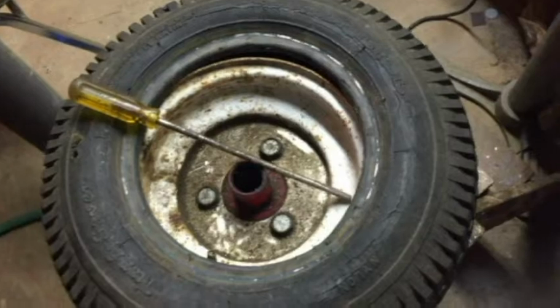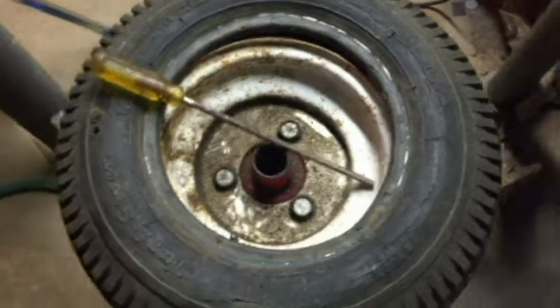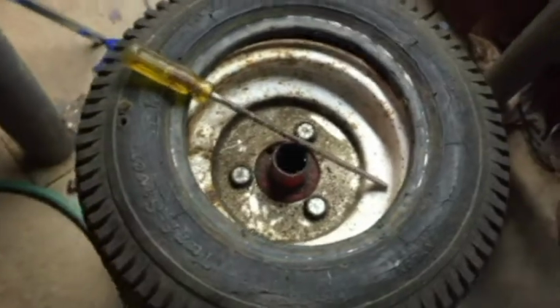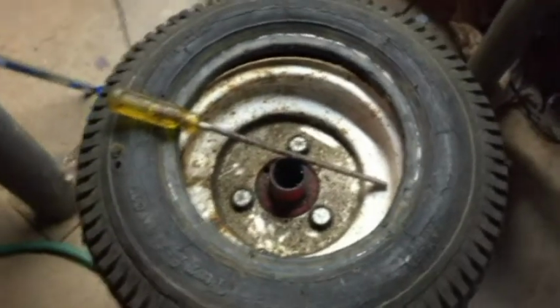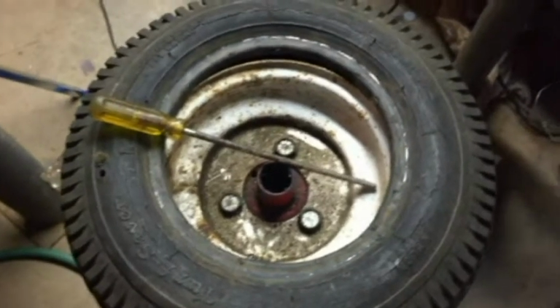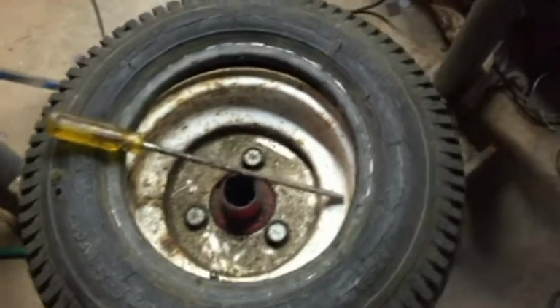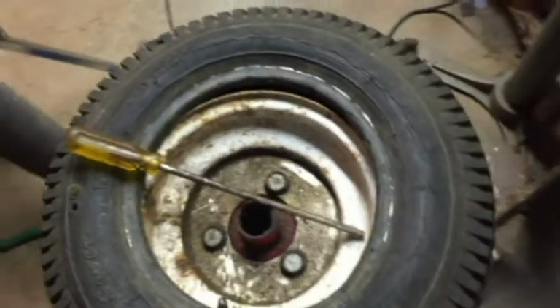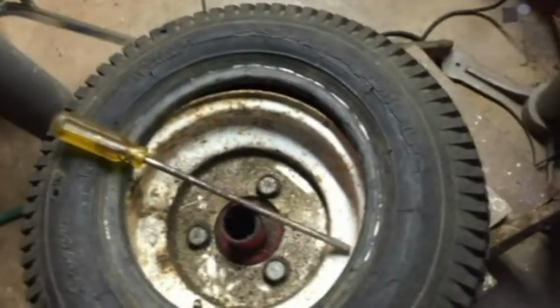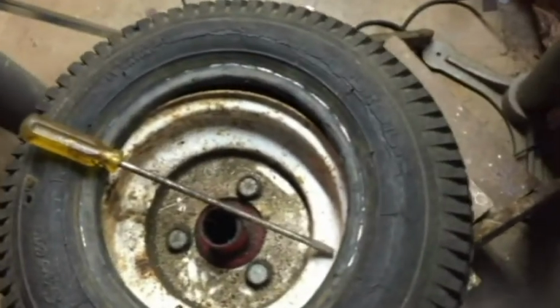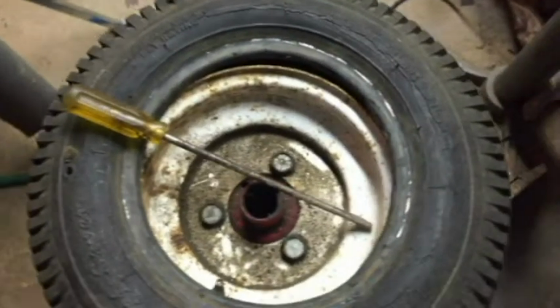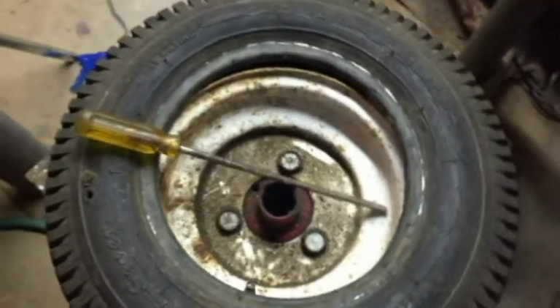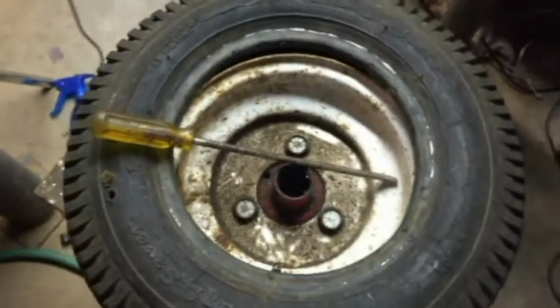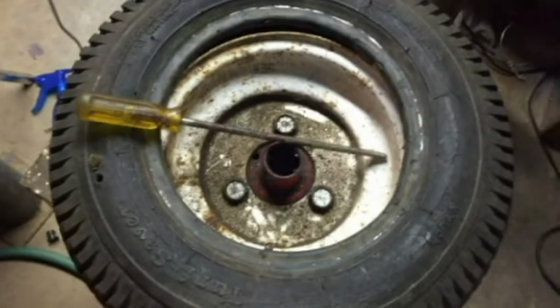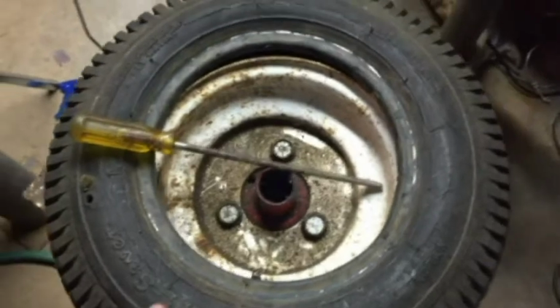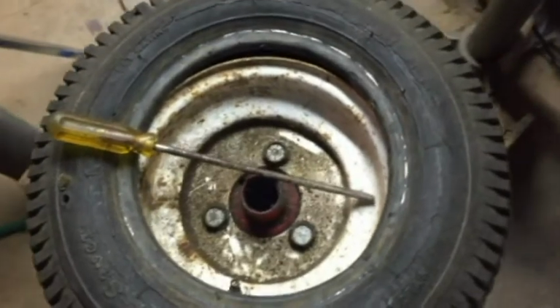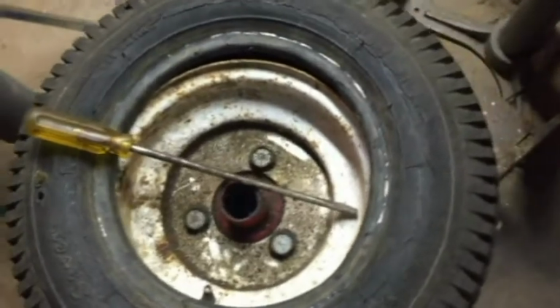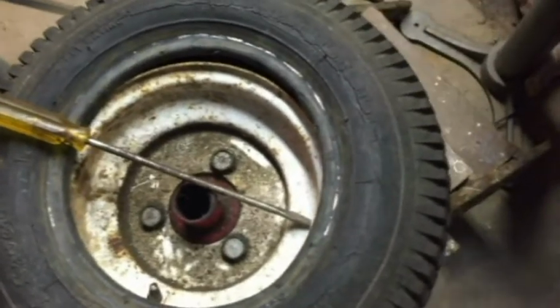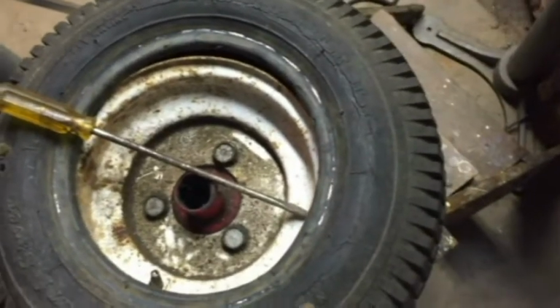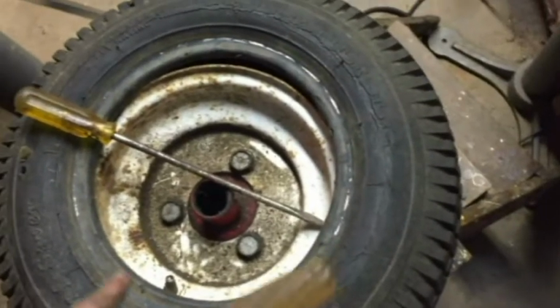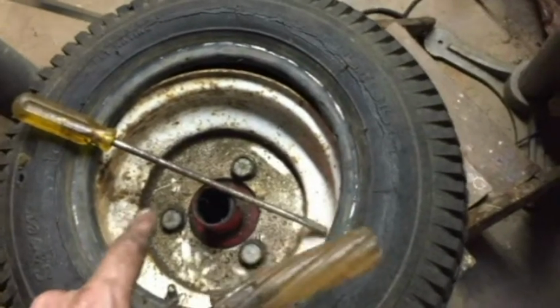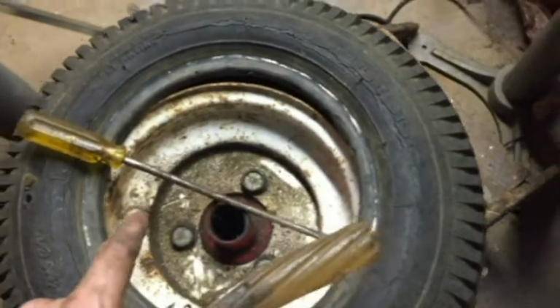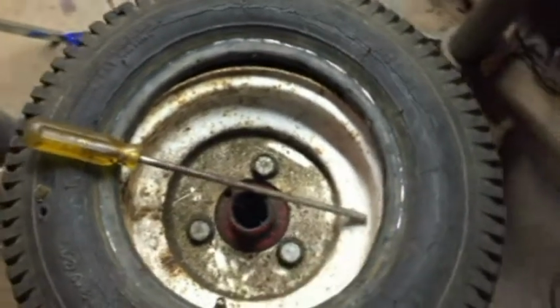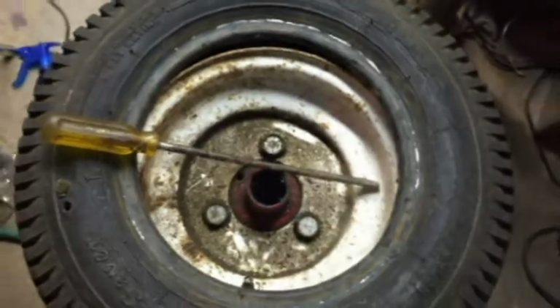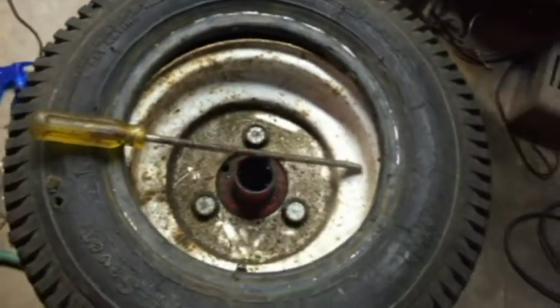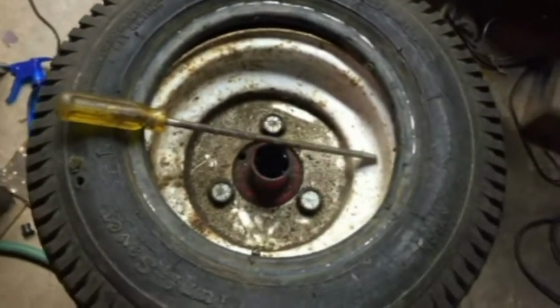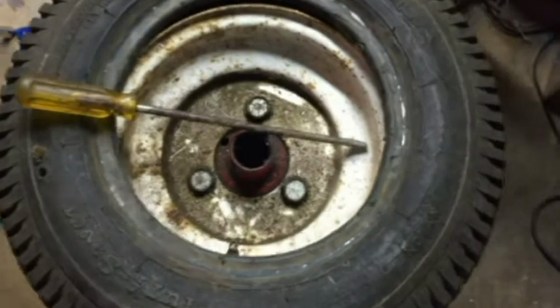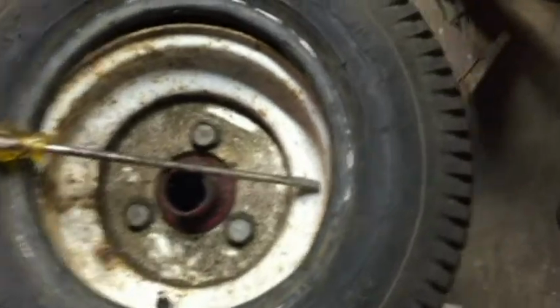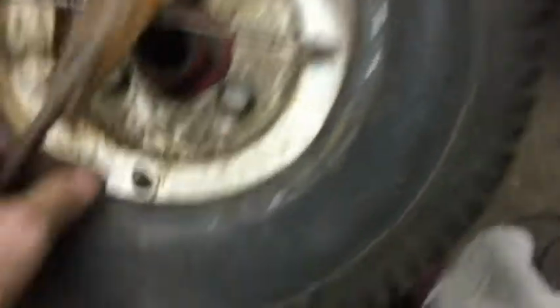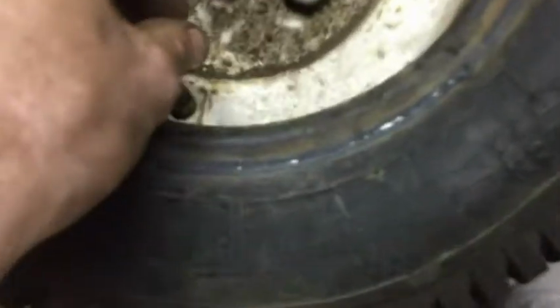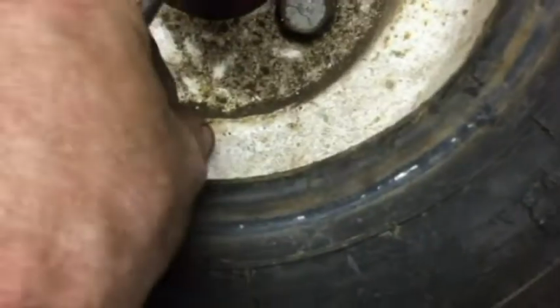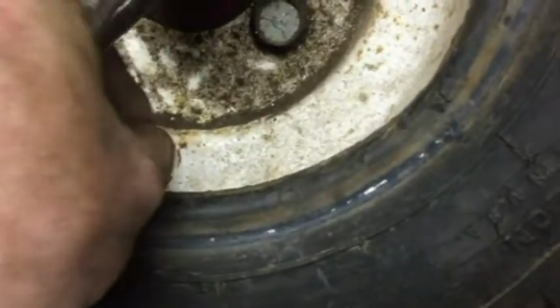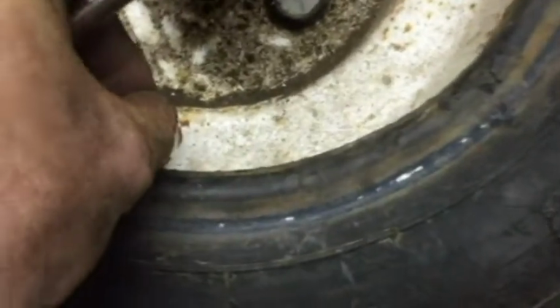This video is on putting a tire back on the rim. This is a lawnmower tire, an 8-inch tire or 8-inch rim. I've already changed the inner tube and put it back in place.